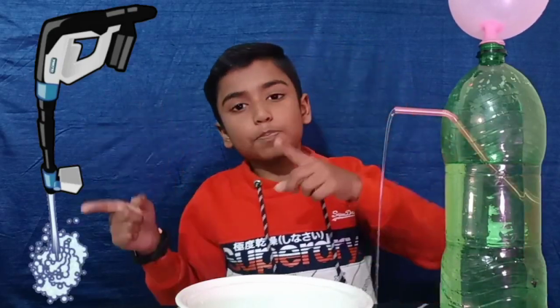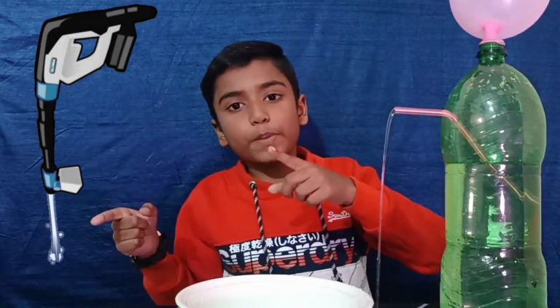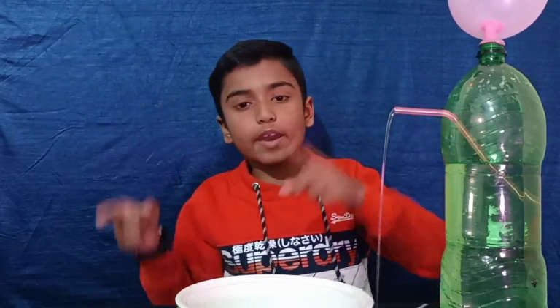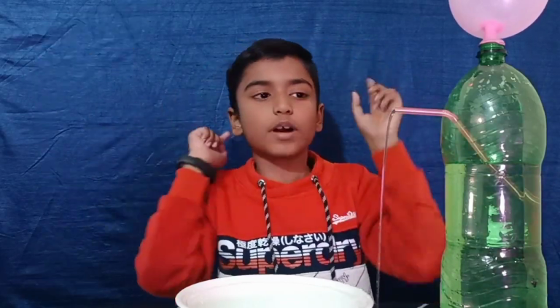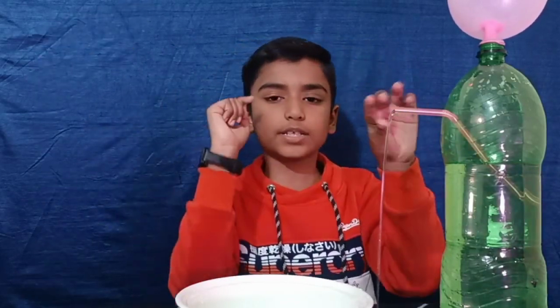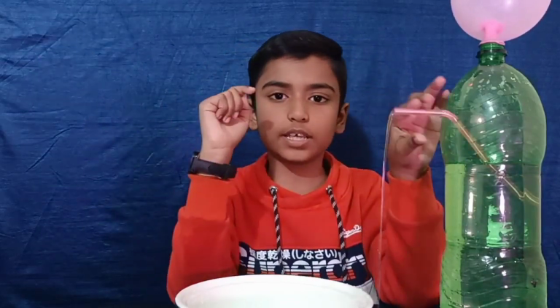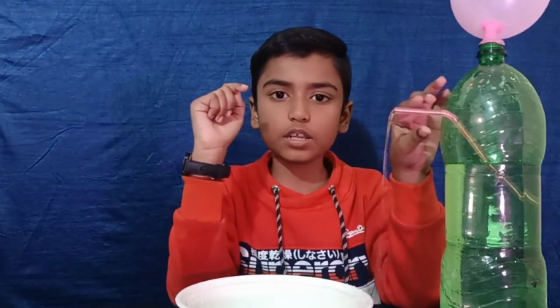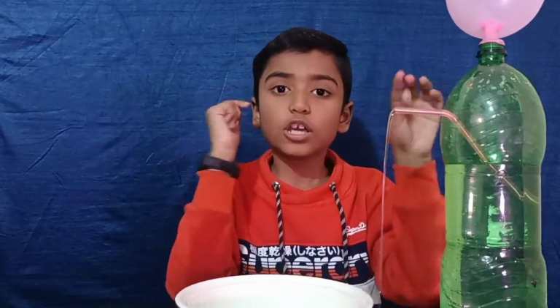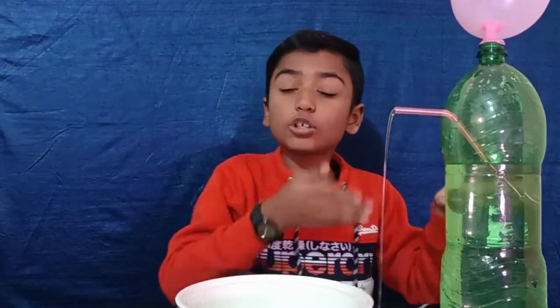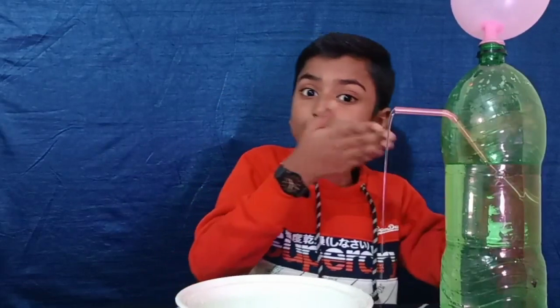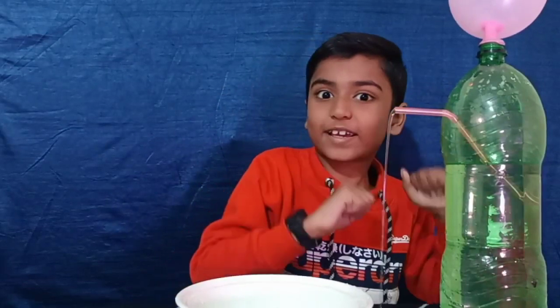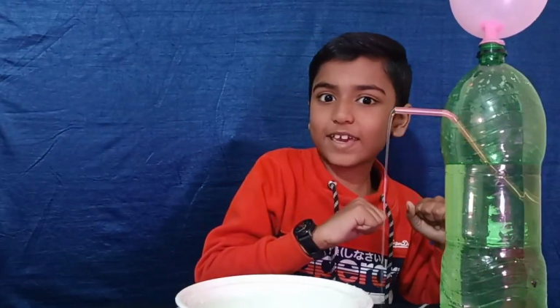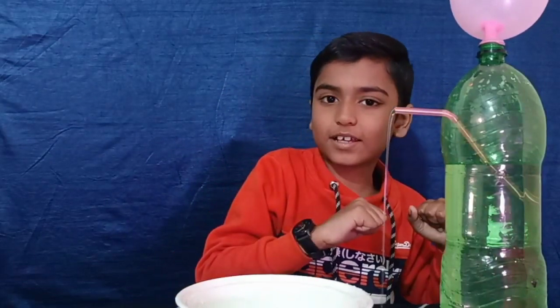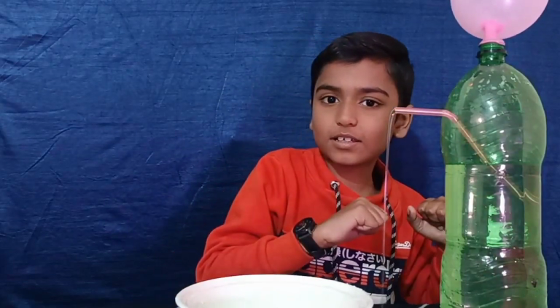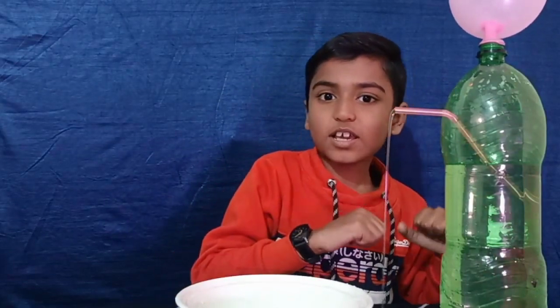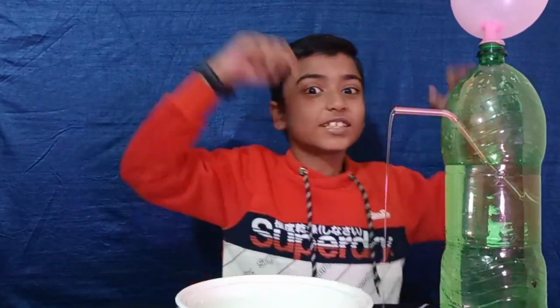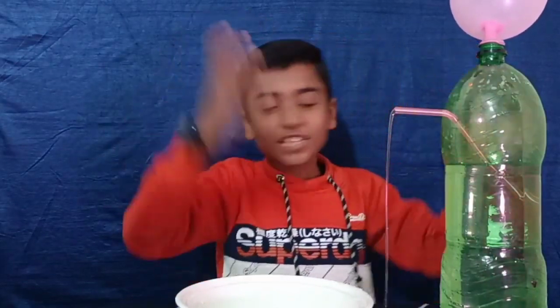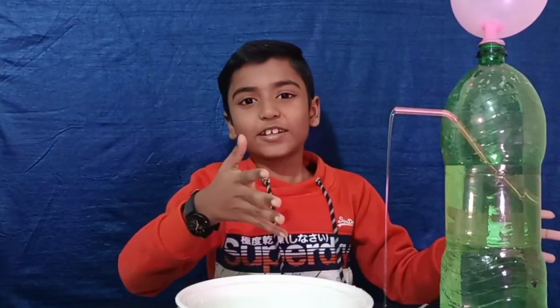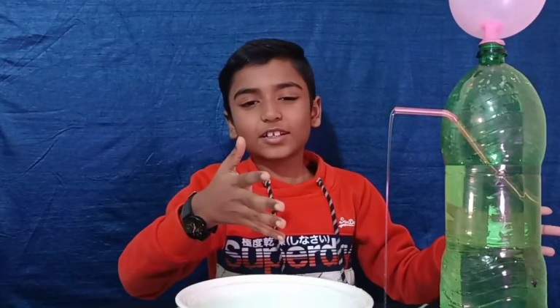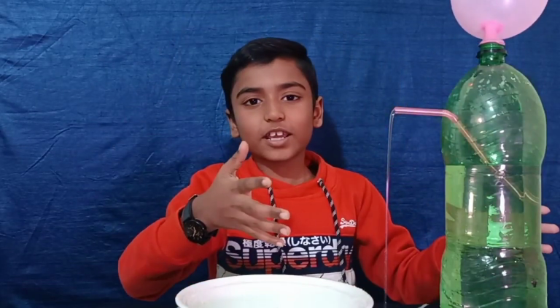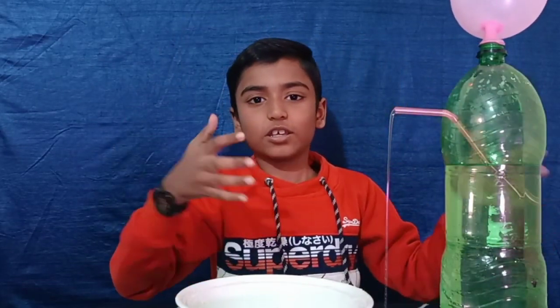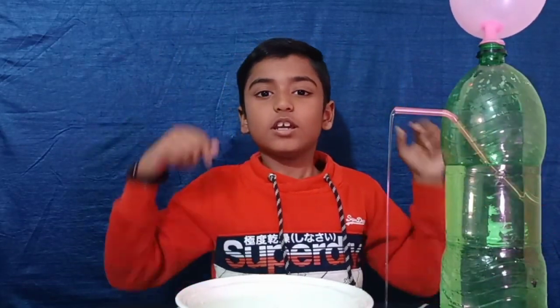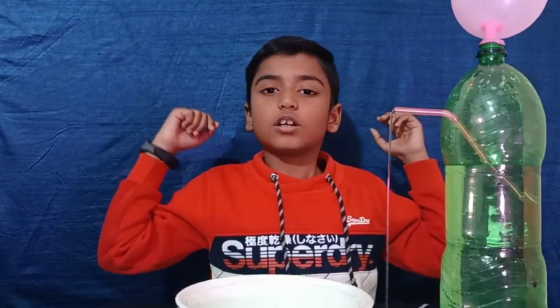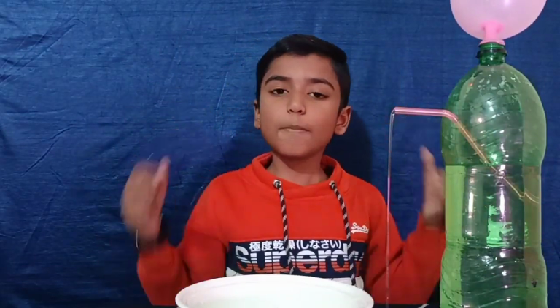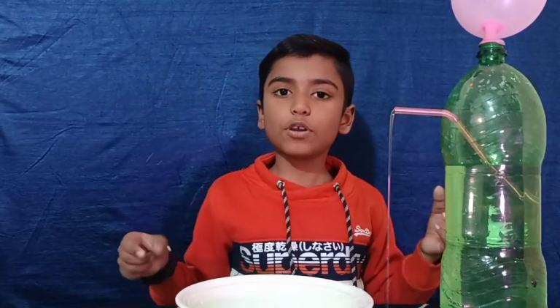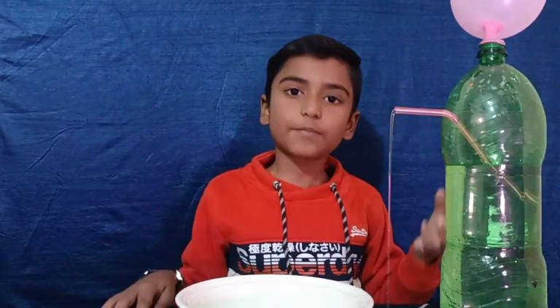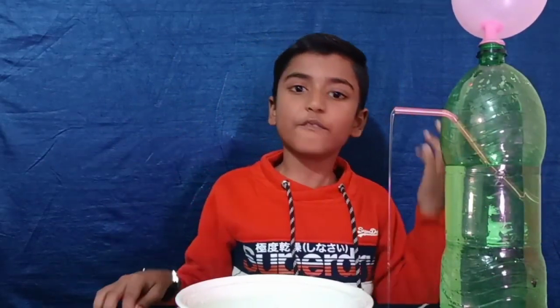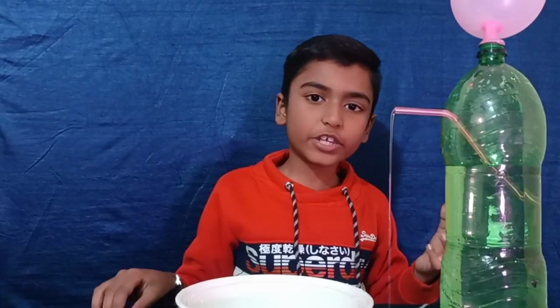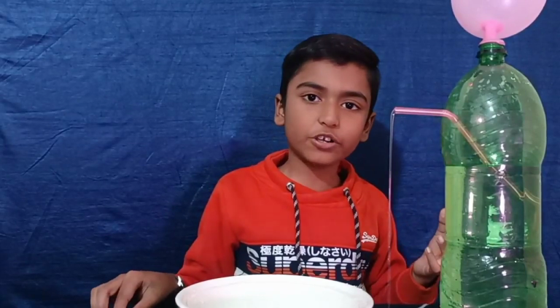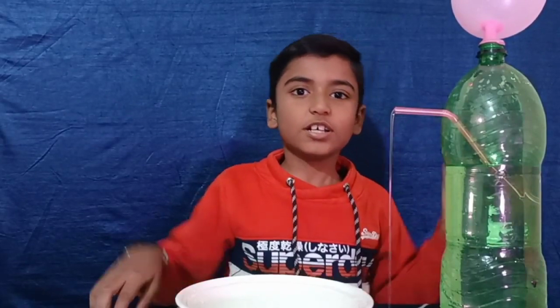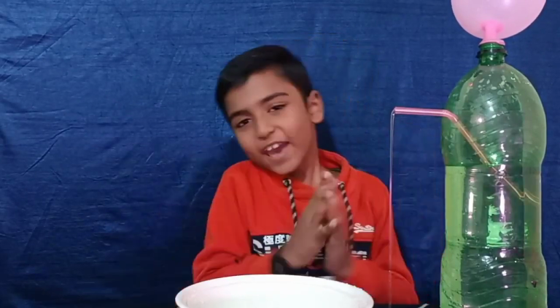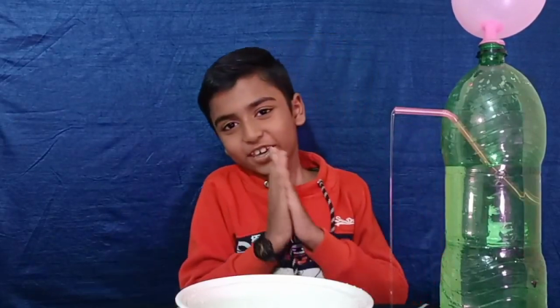It's so interesting. Hope you like my video. Thank you!